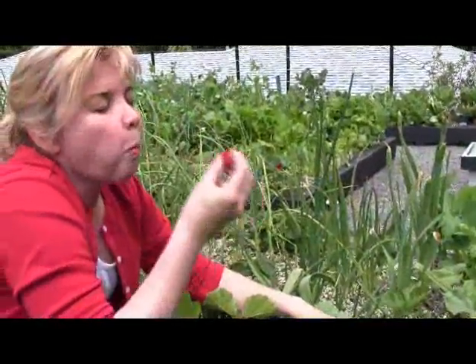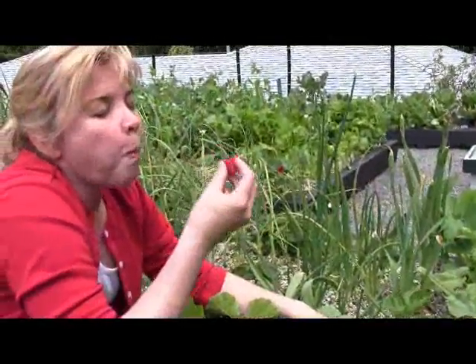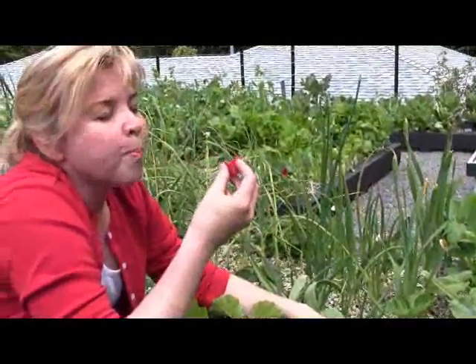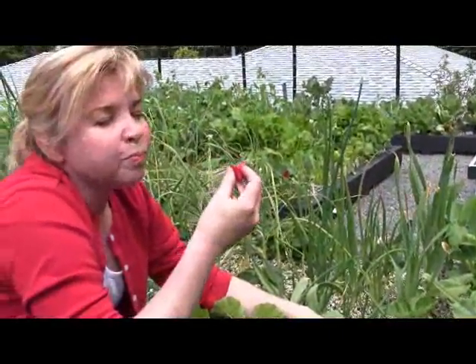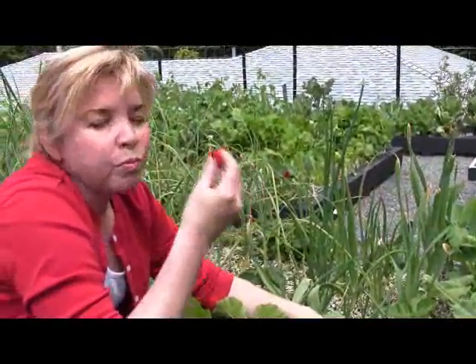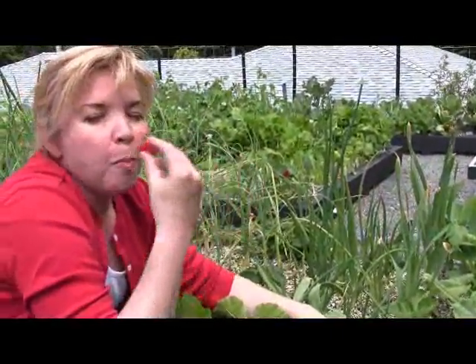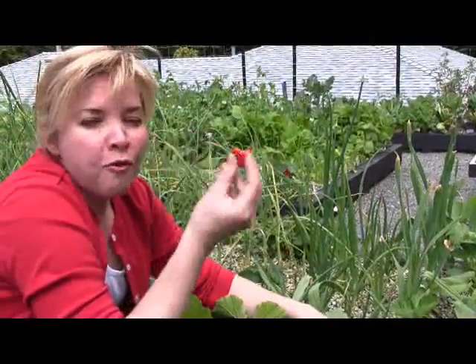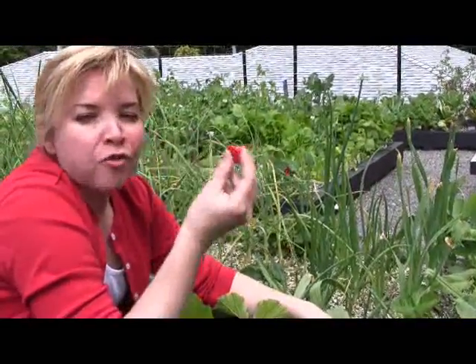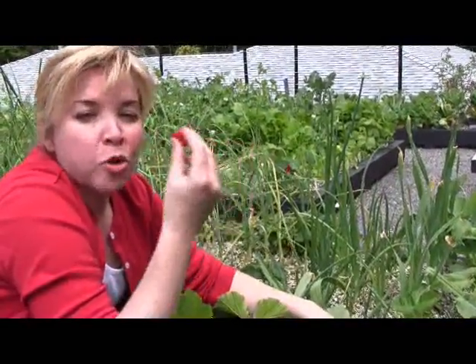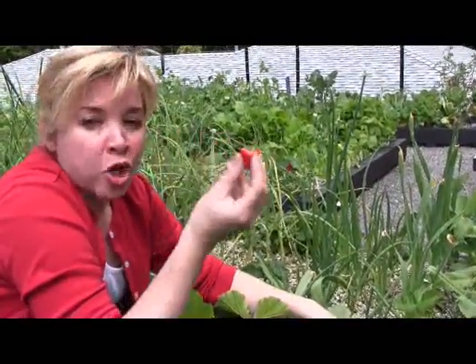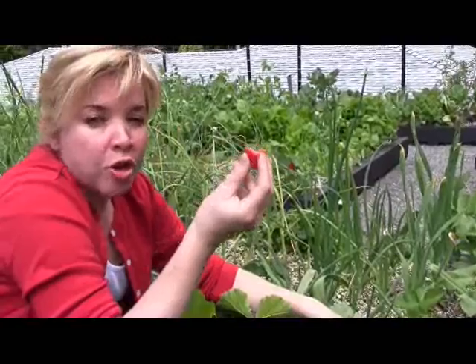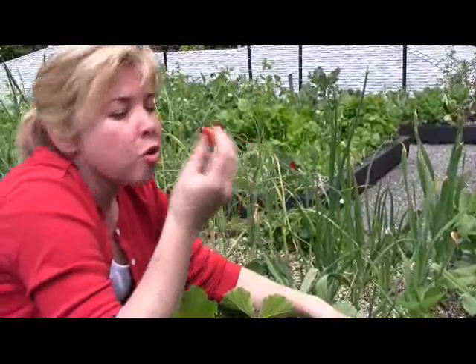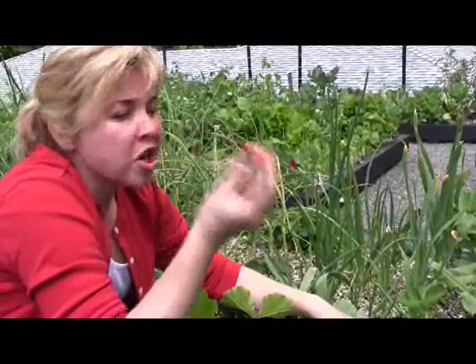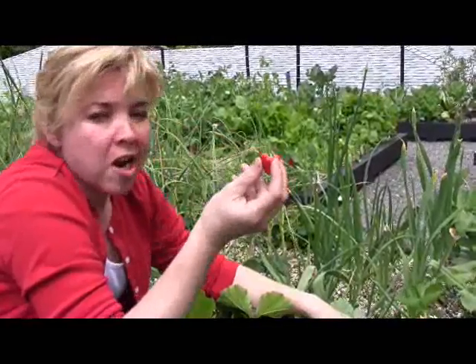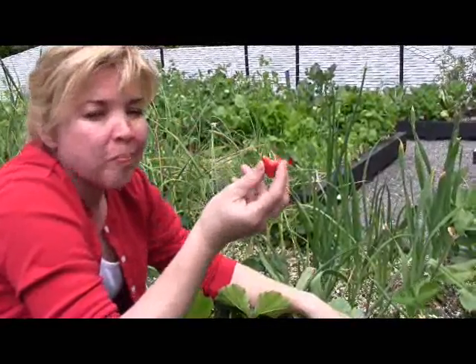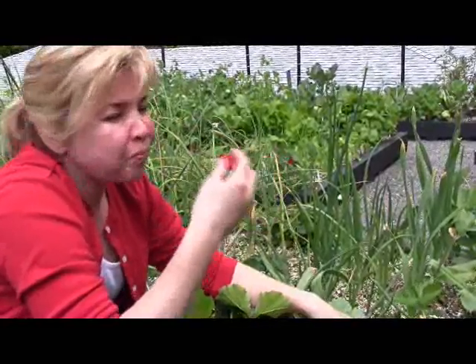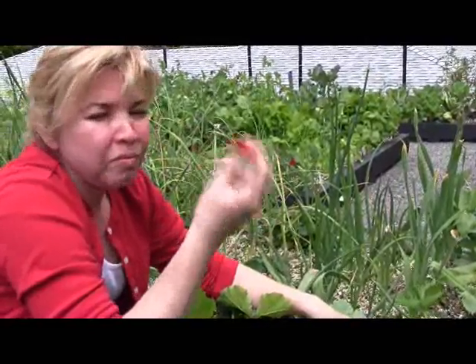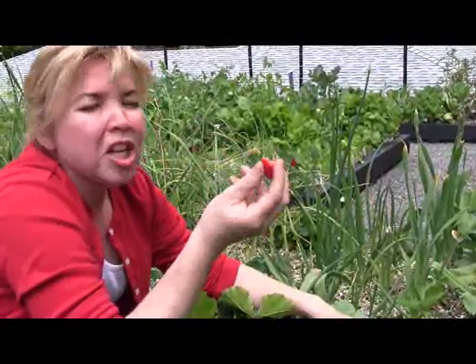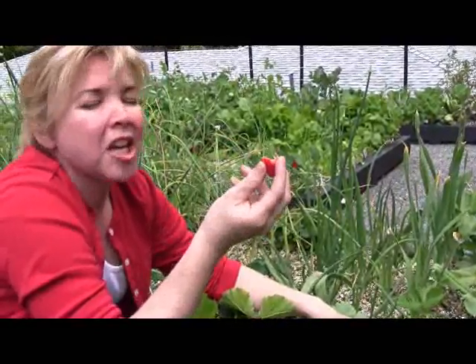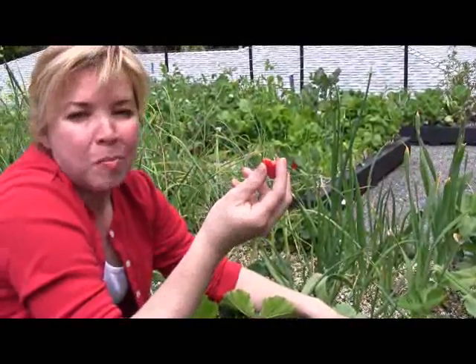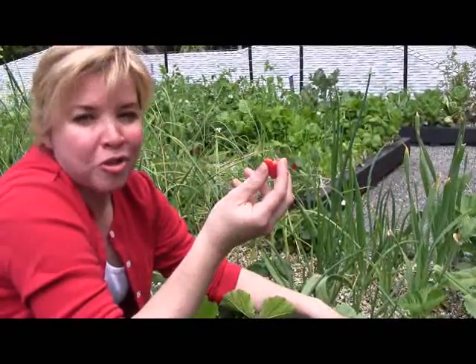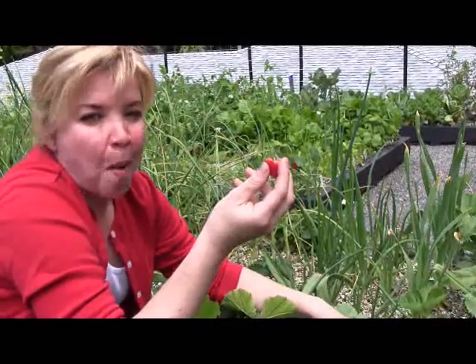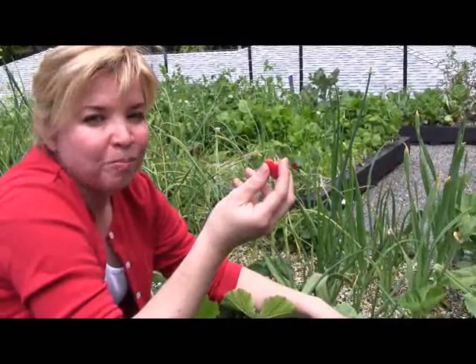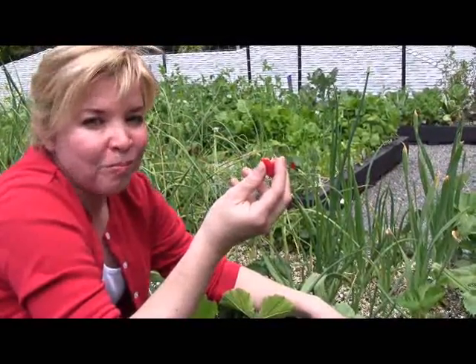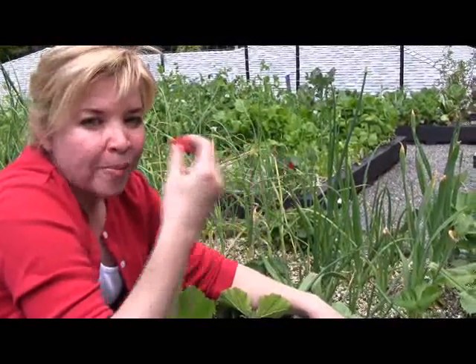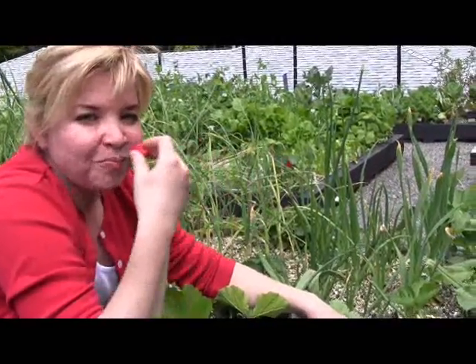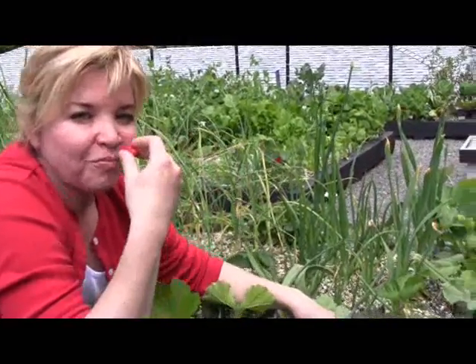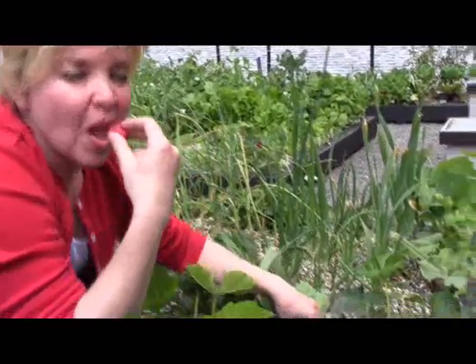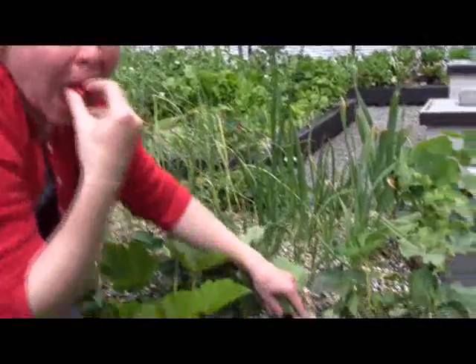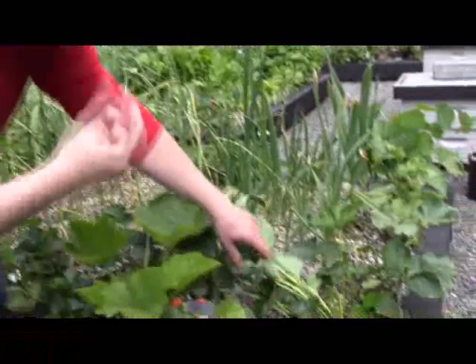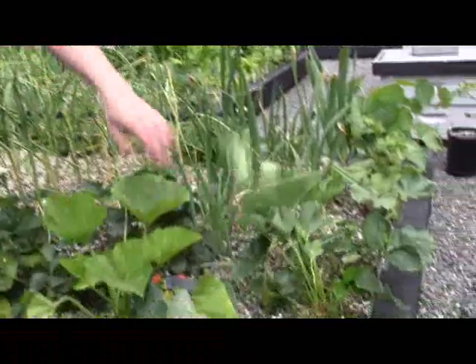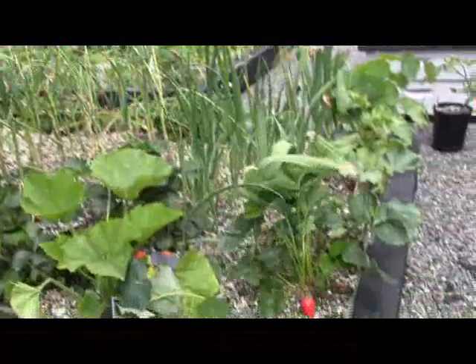Mmm. Perfect. From your own garden. Organic. Can't get any better than that. Thank you.